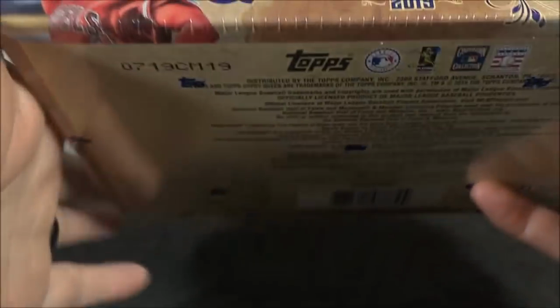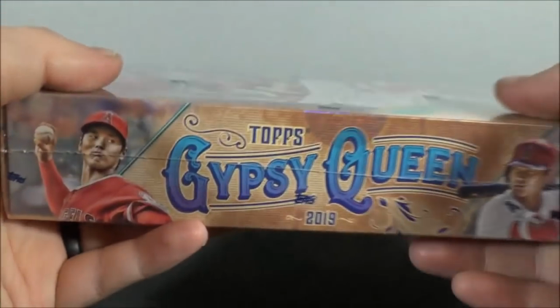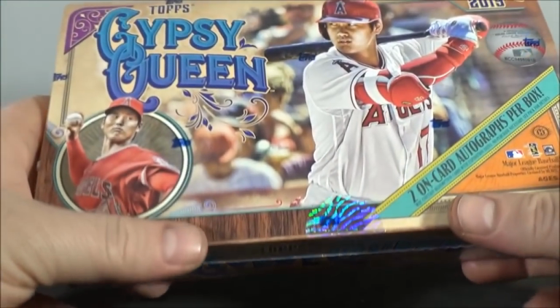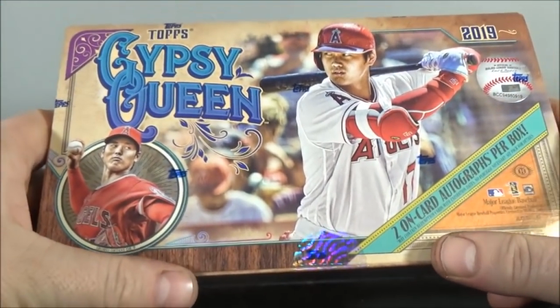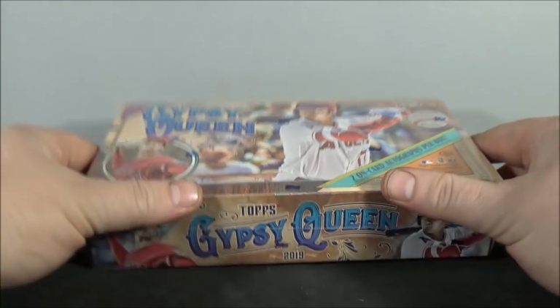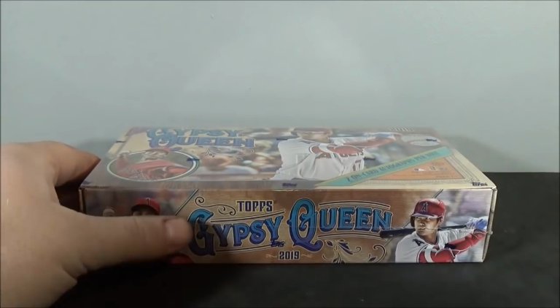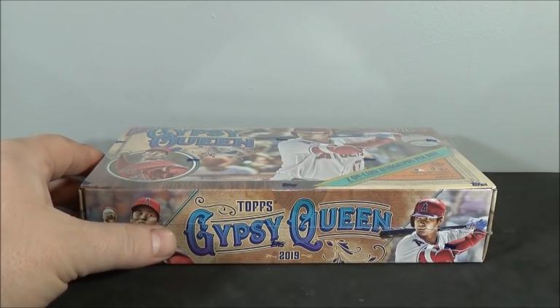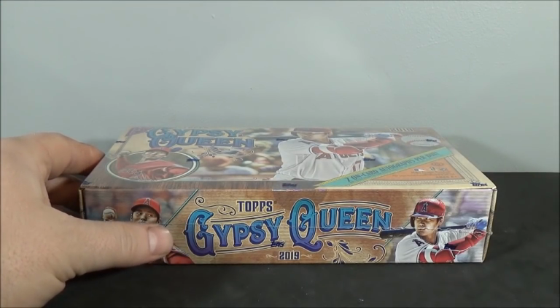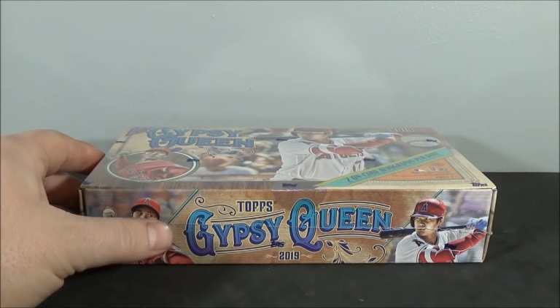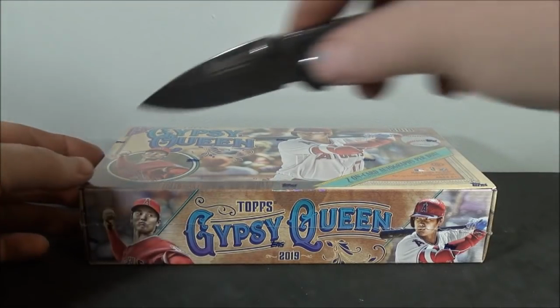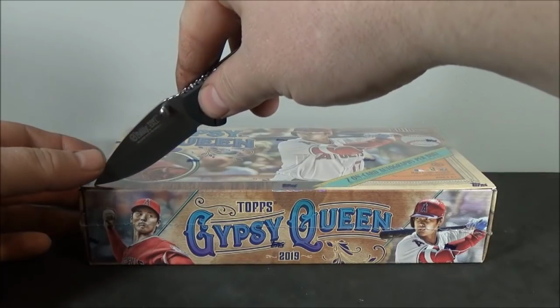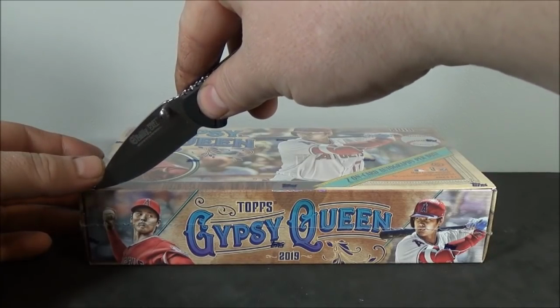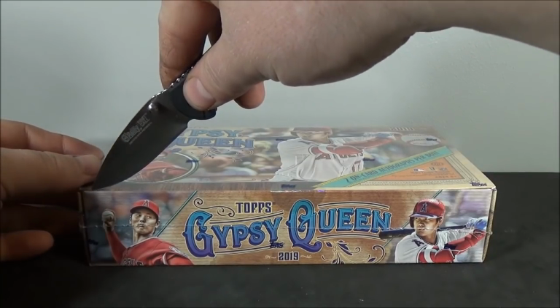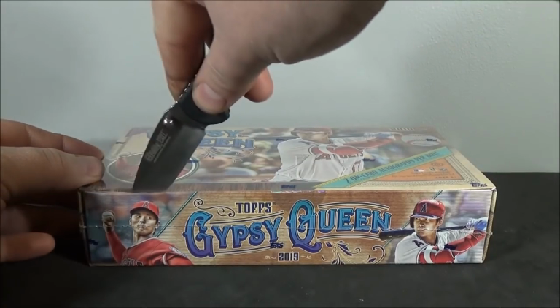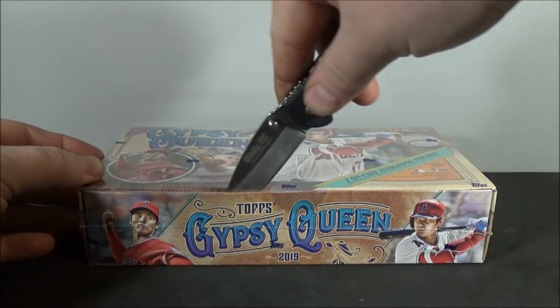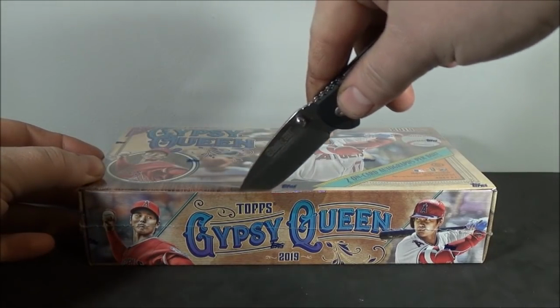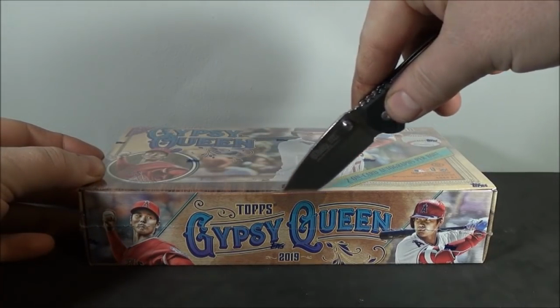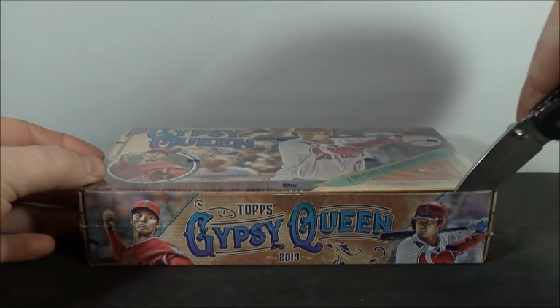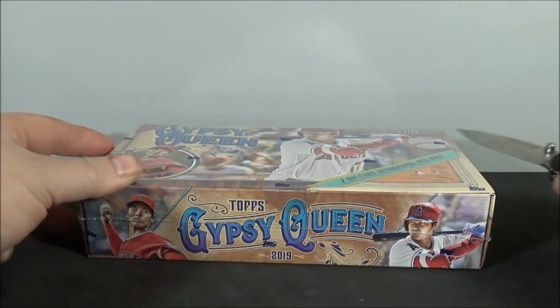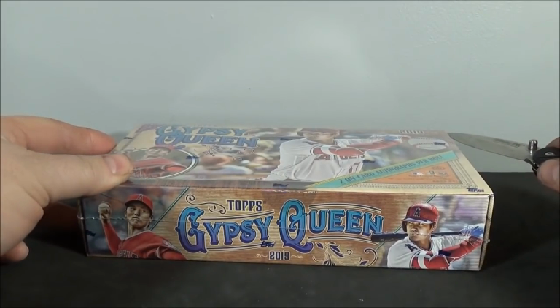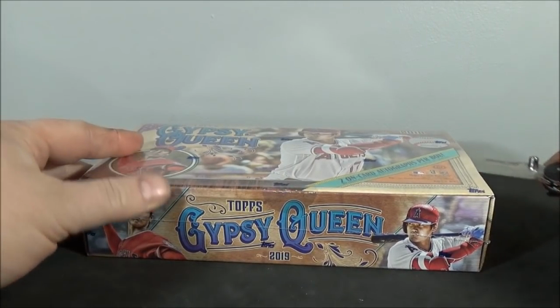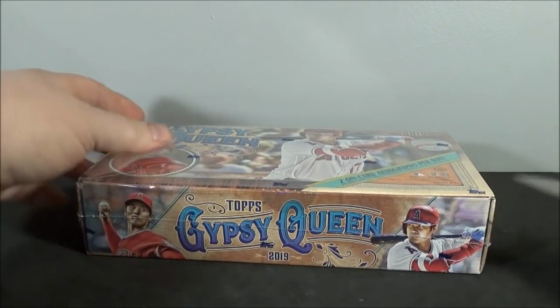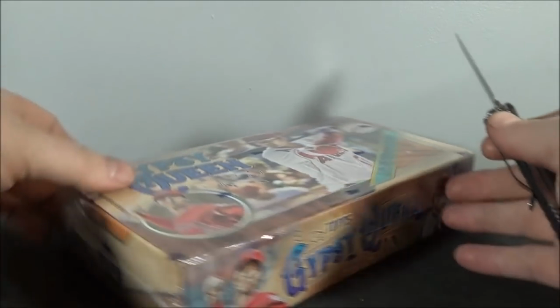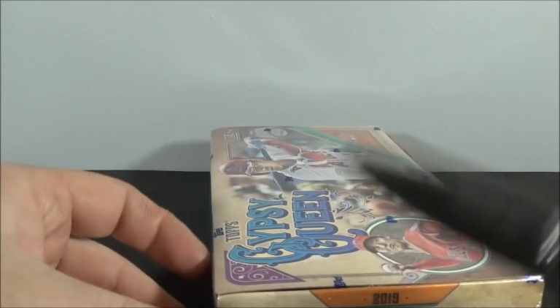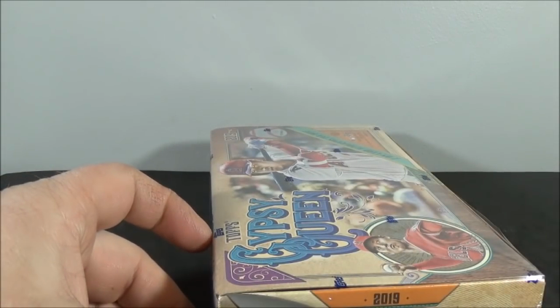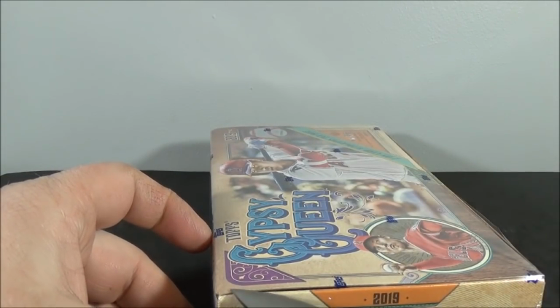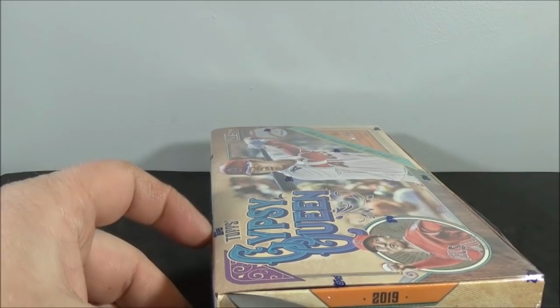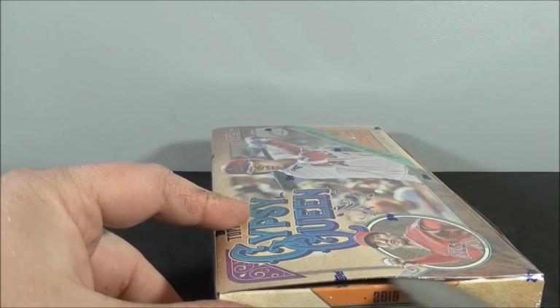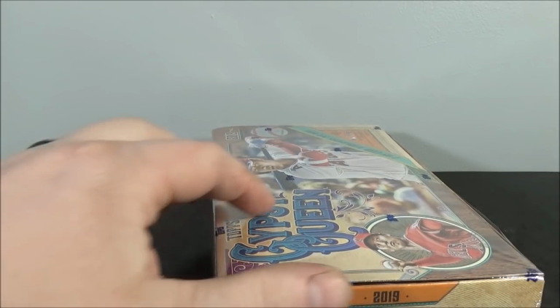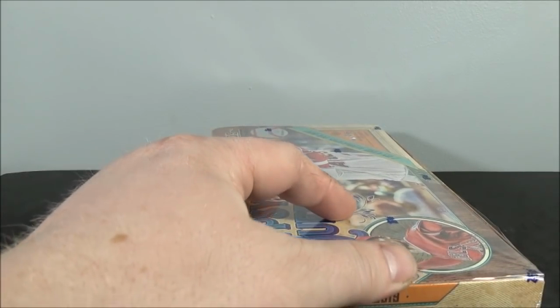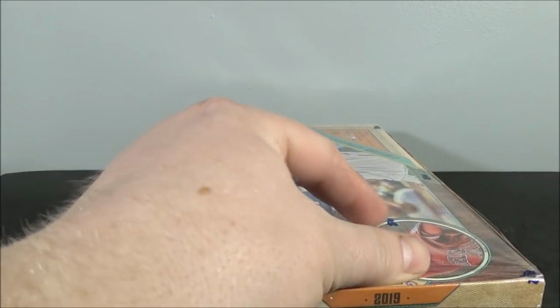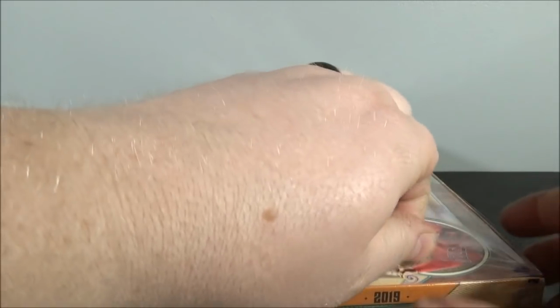As most of you know, I love opening Gypsy Queen every year, so obviously had to get some. Stopped by my local card shop after work today and grabbed myself a box.